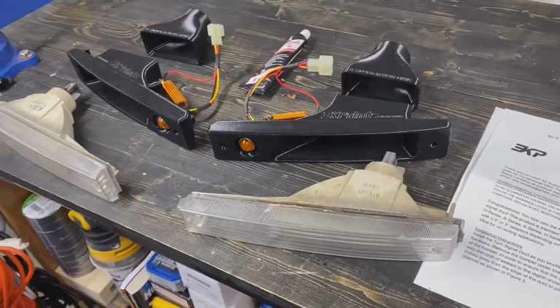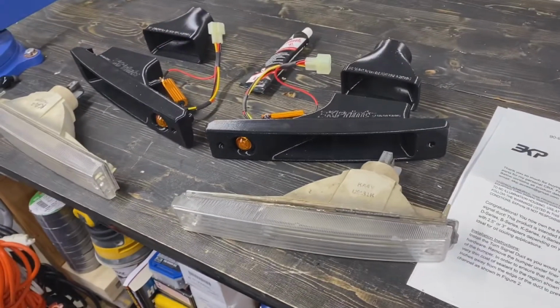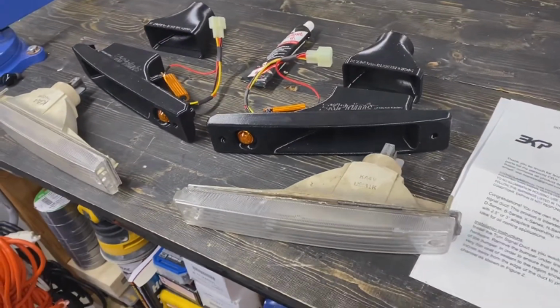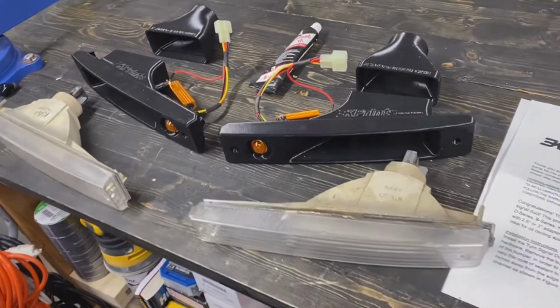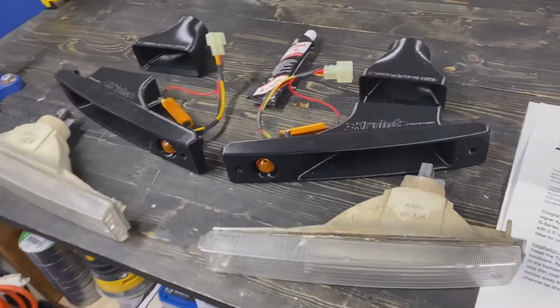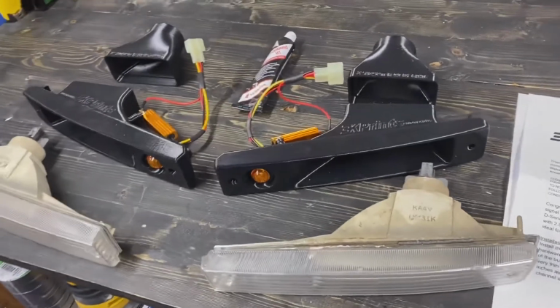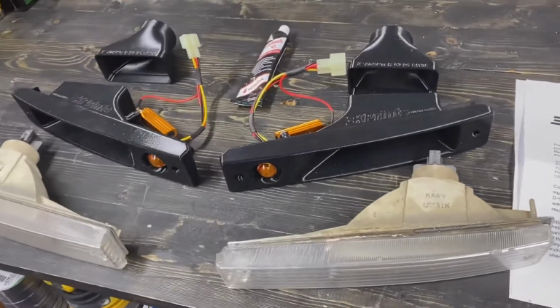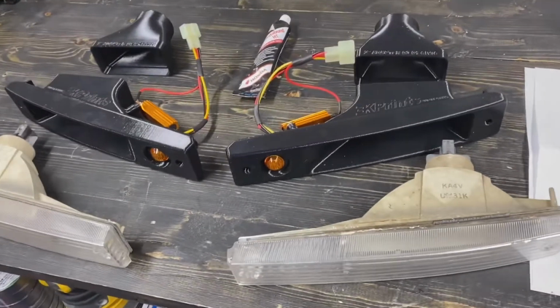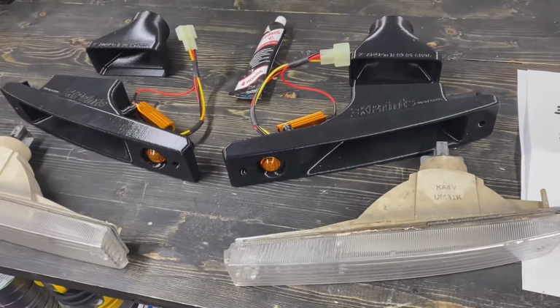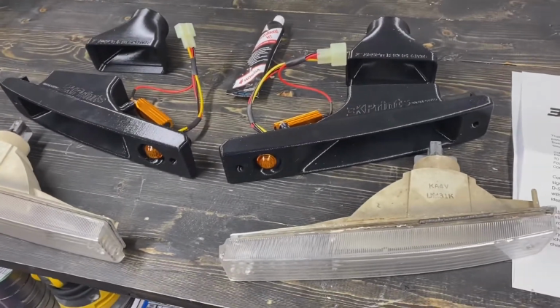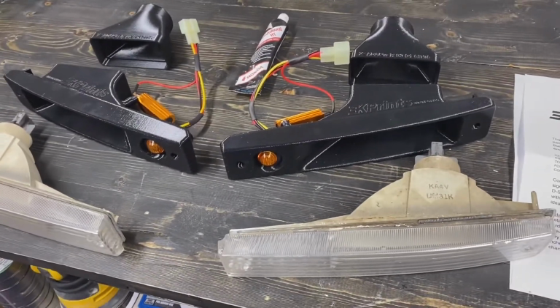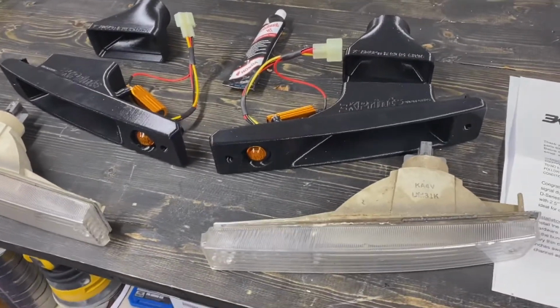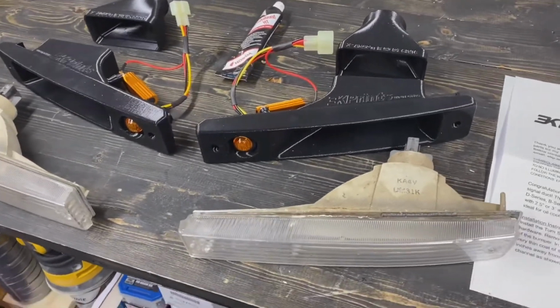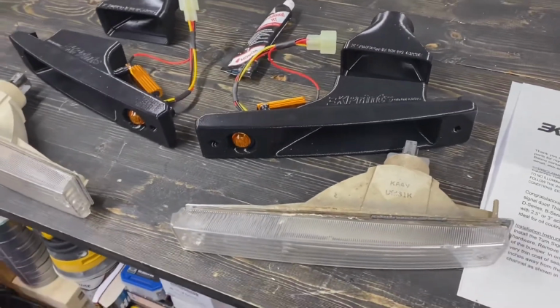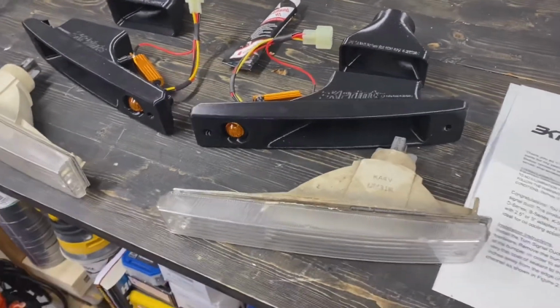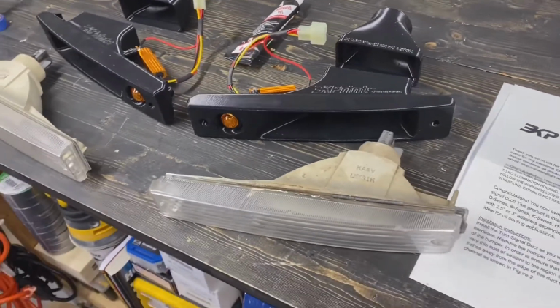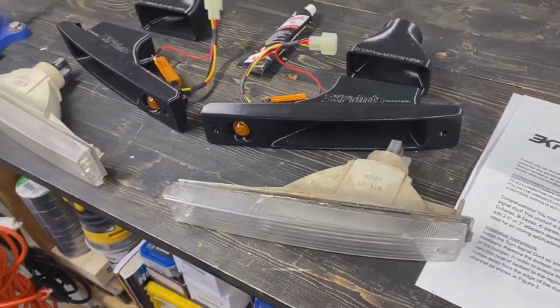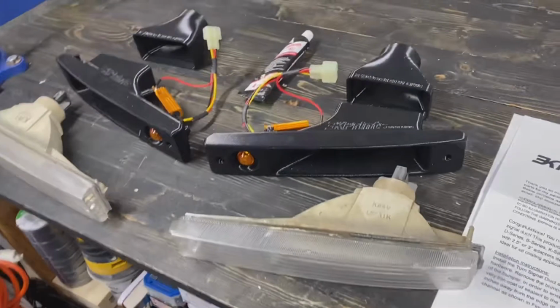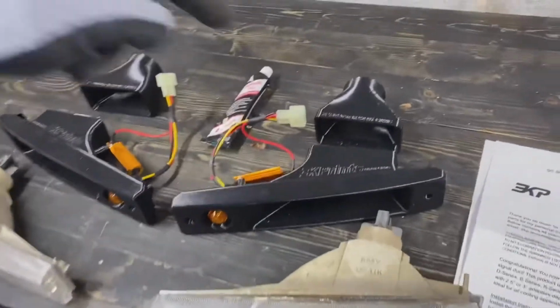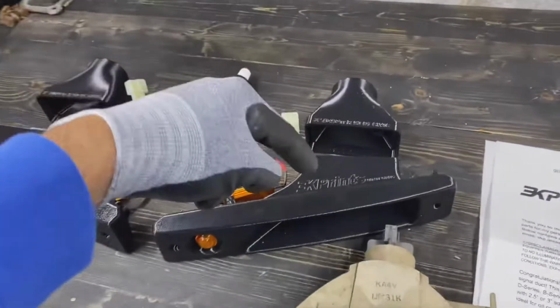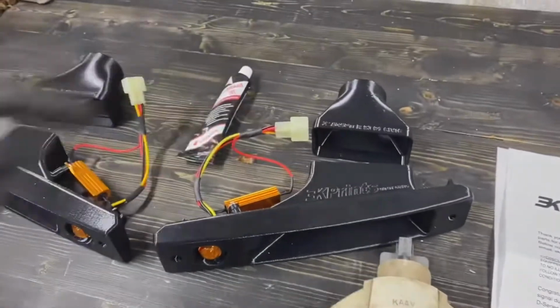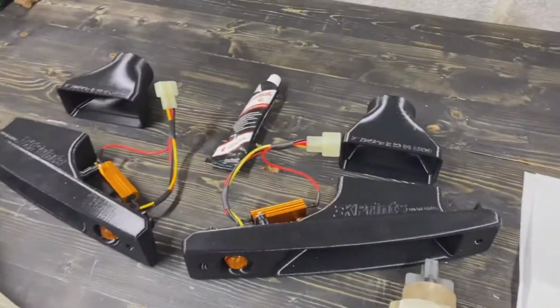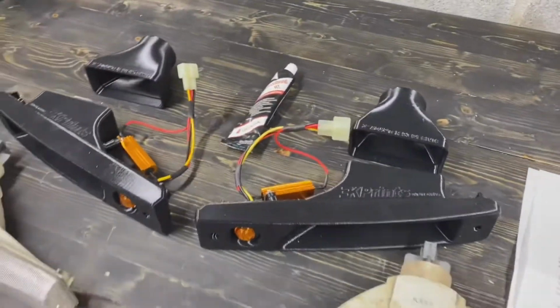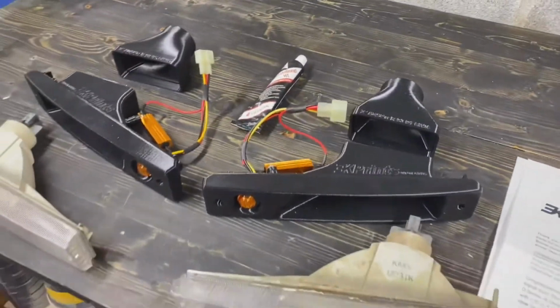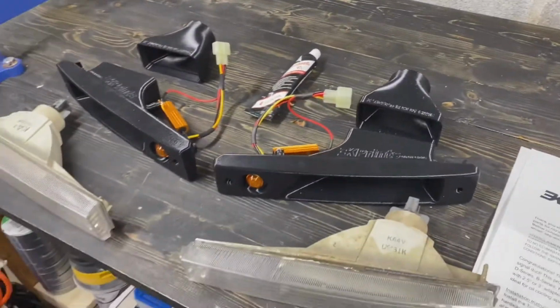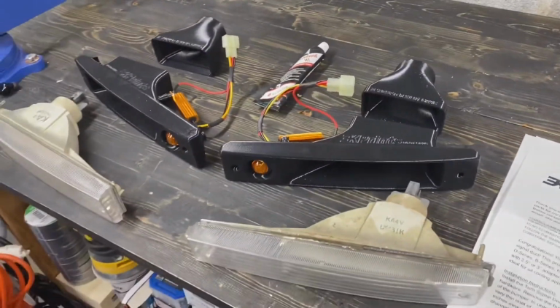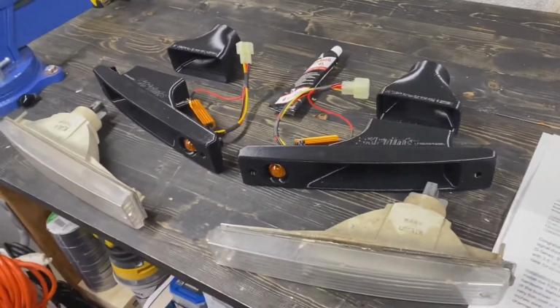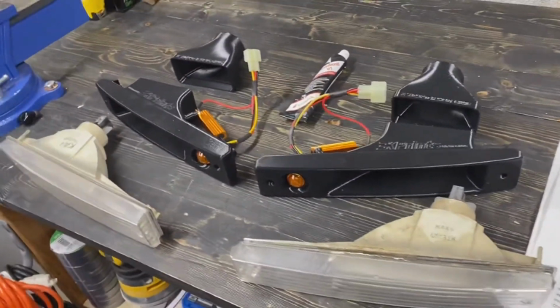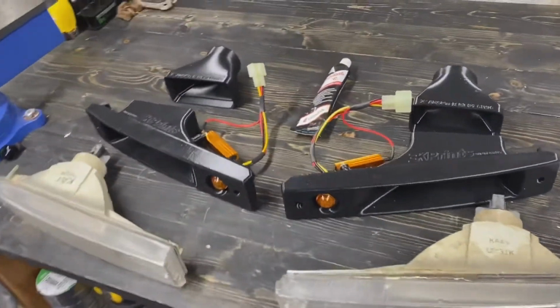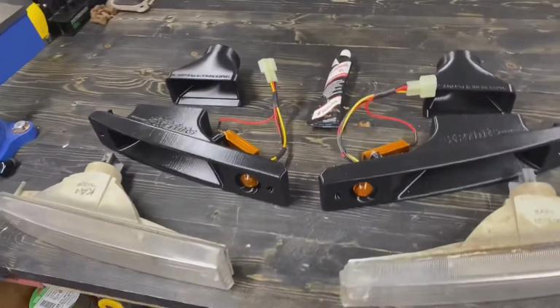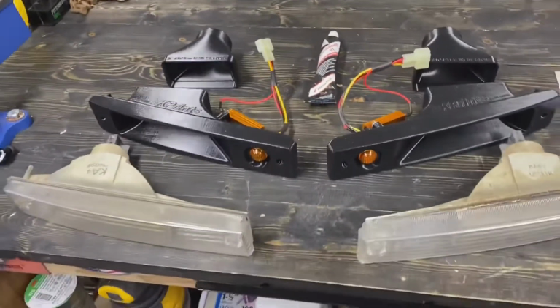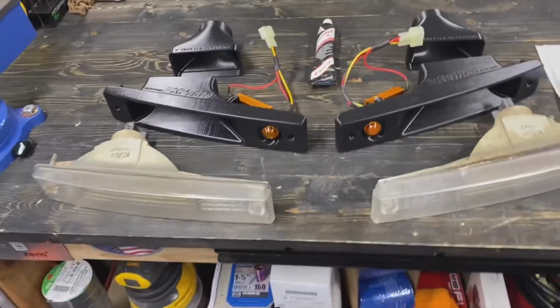These are 90/91 specific, but they do offer an 88/89 variant — I'll link both in the description. This is not a sponsored video; I picked these up on my own.